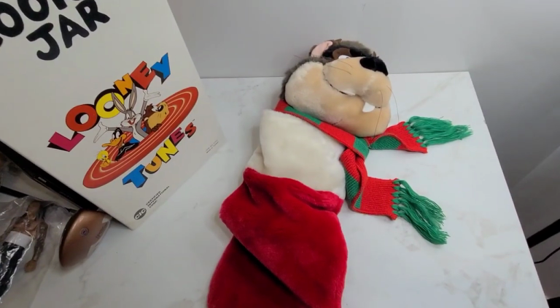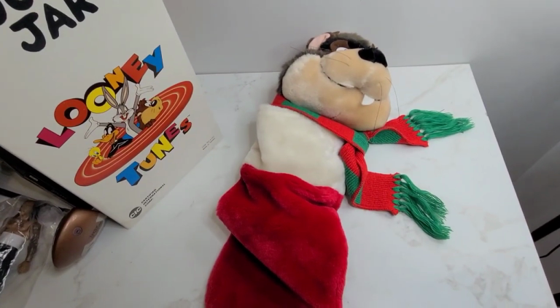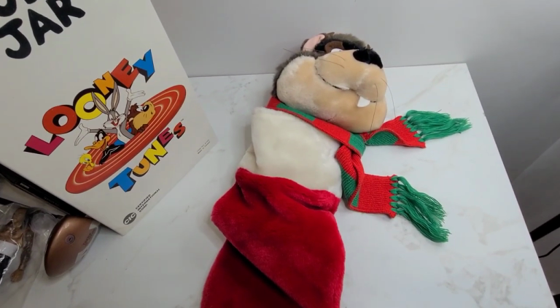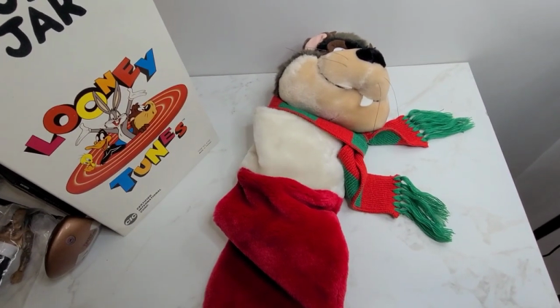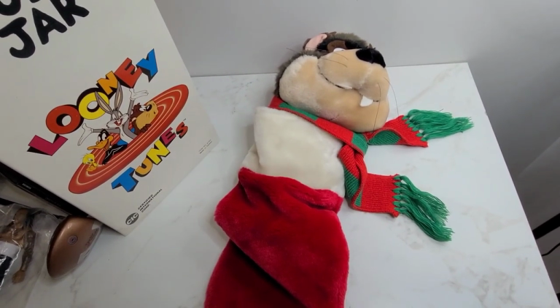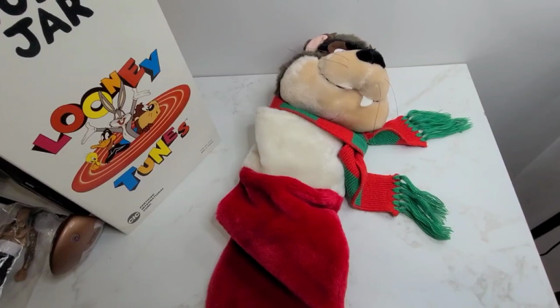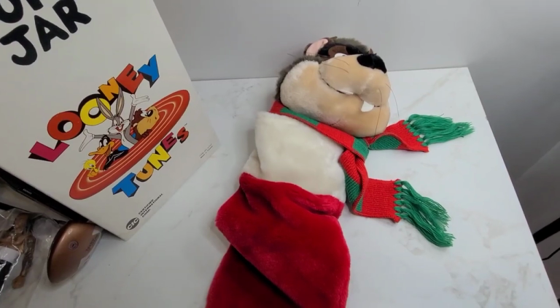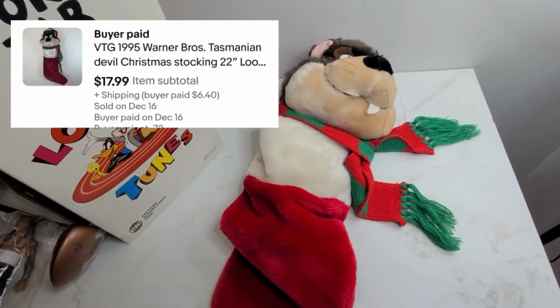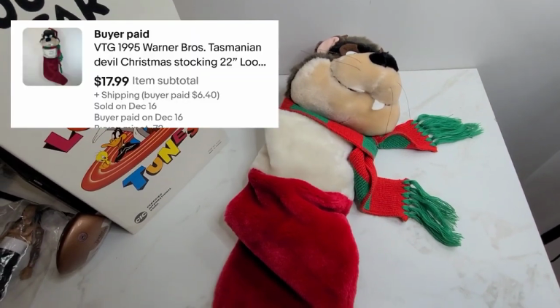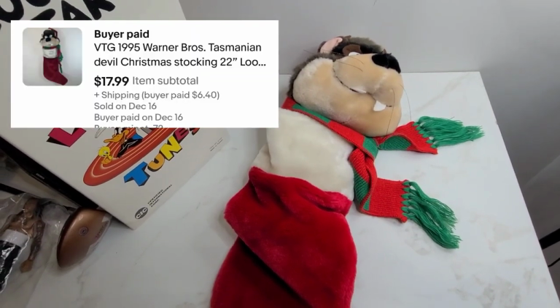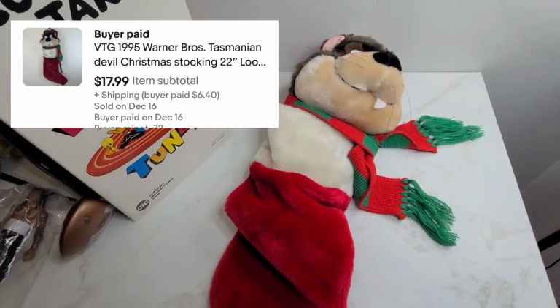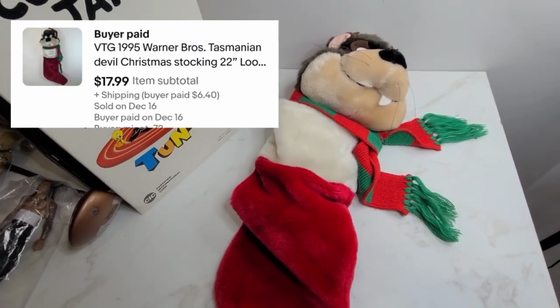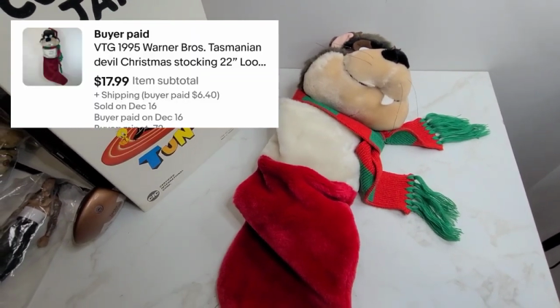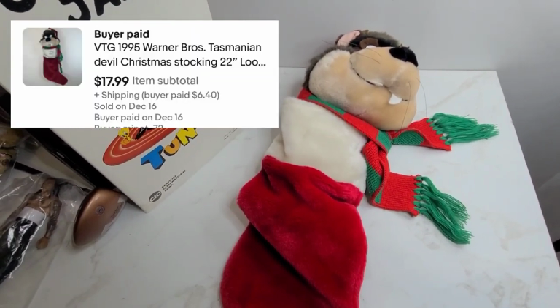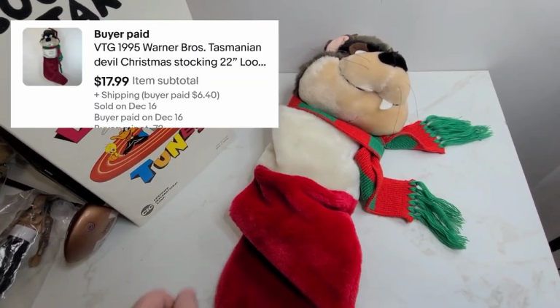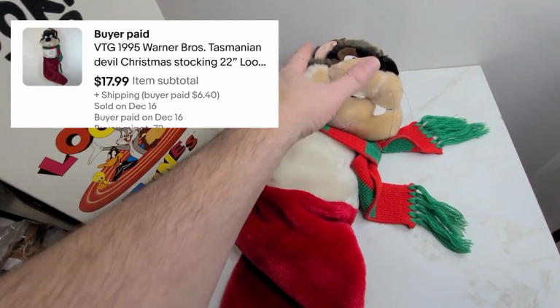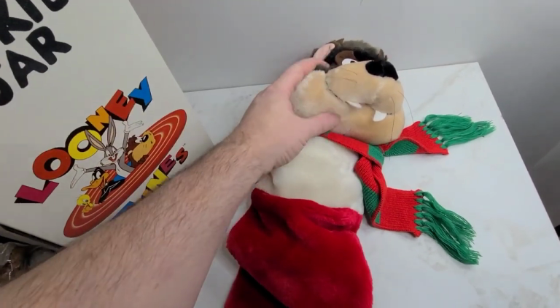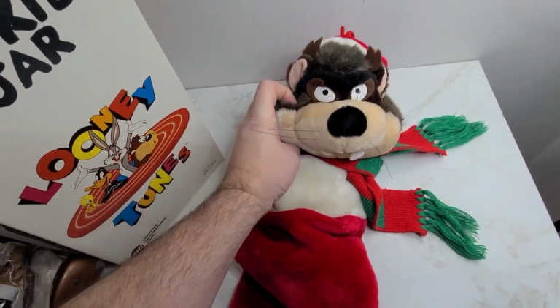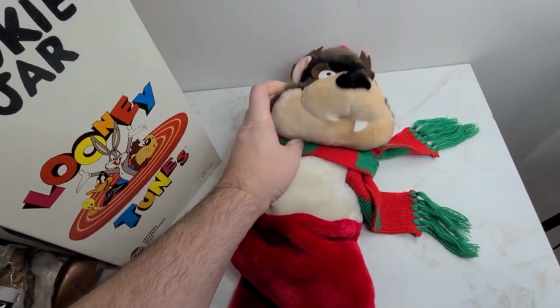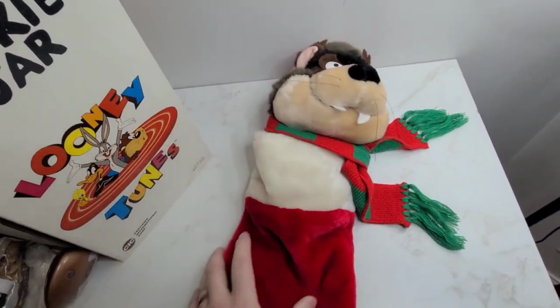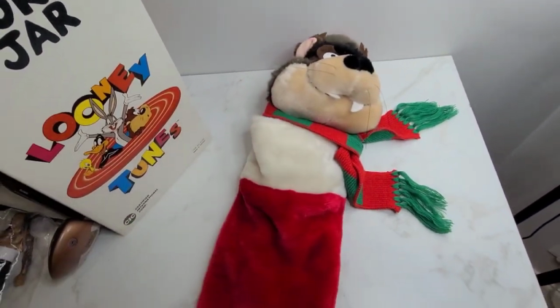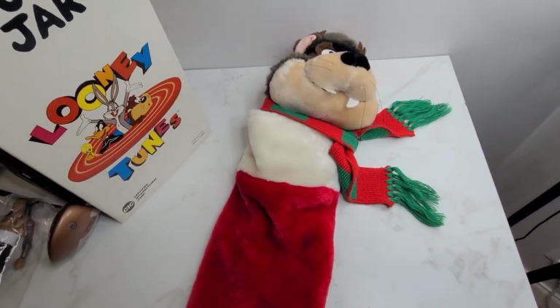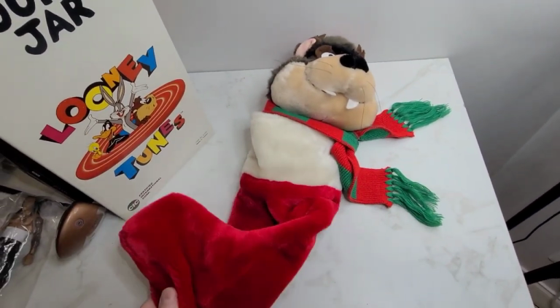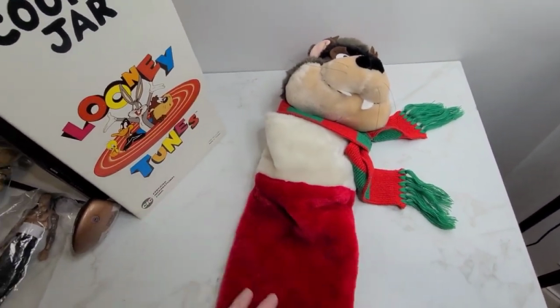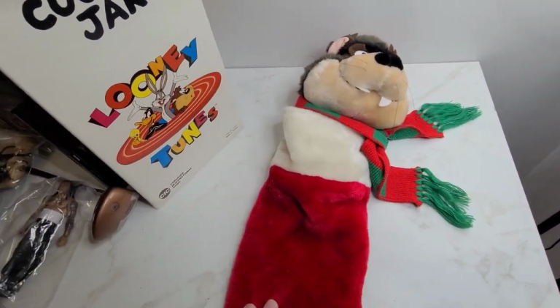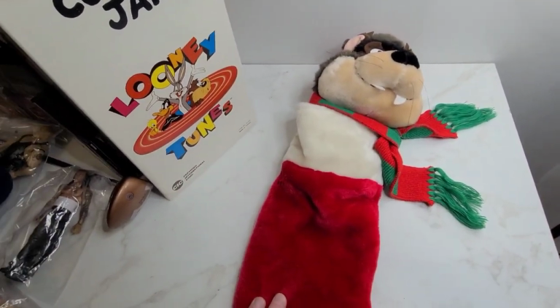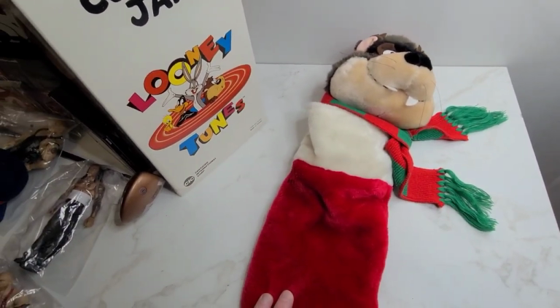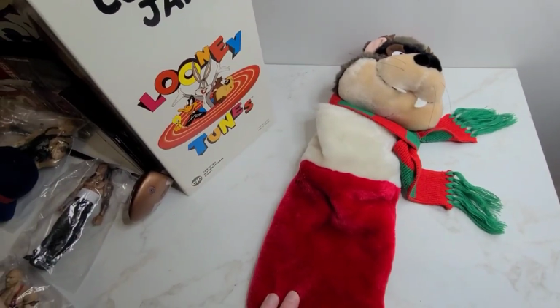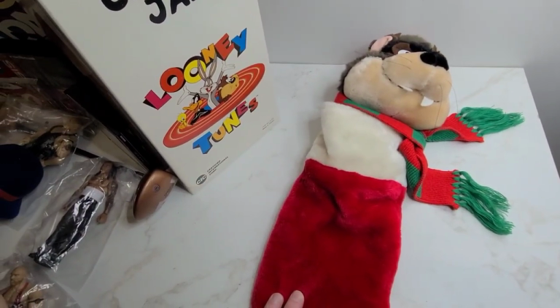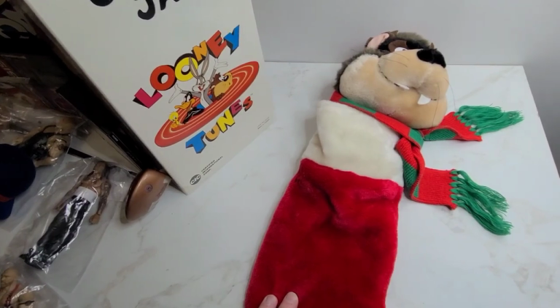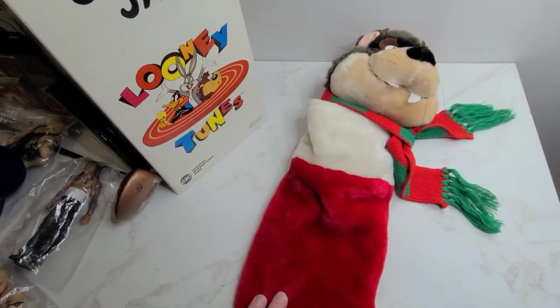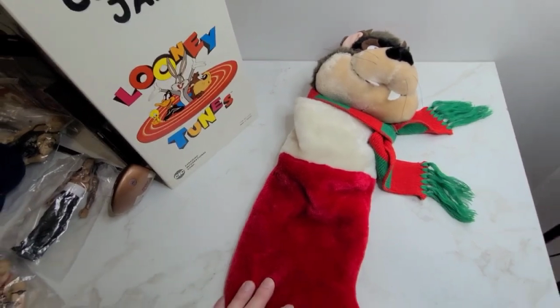Next we've got this Wiley Coyote cookie jar — it's a stocking or Santa booty as someone likes to call it. It's actually a Taz Looney Tunes piece and he sold for $17.